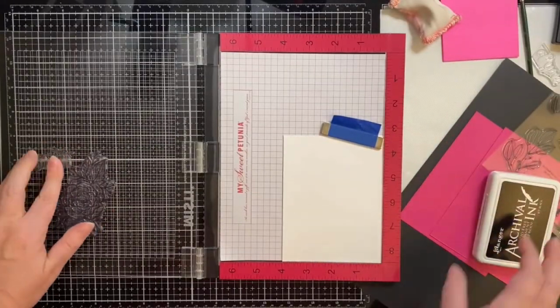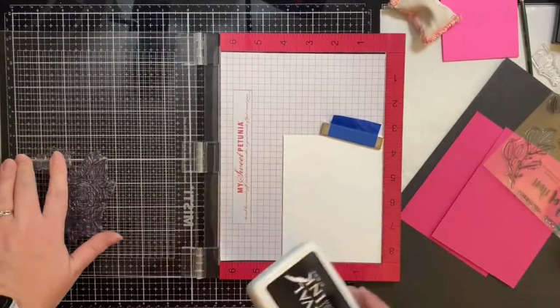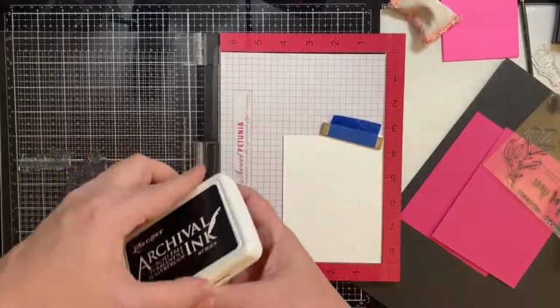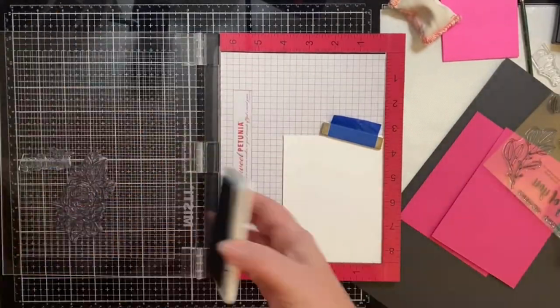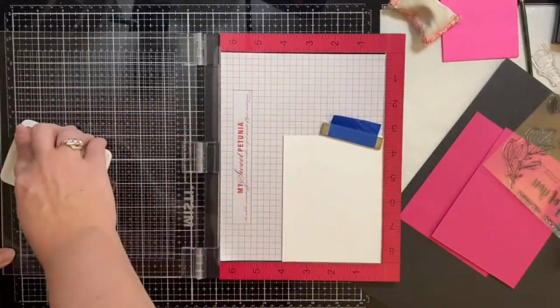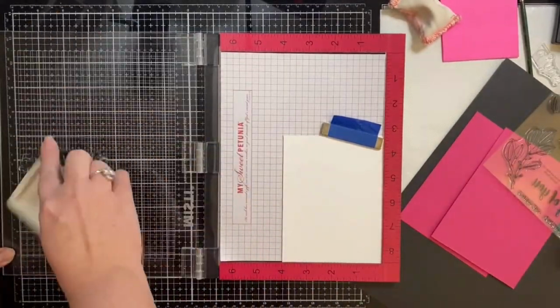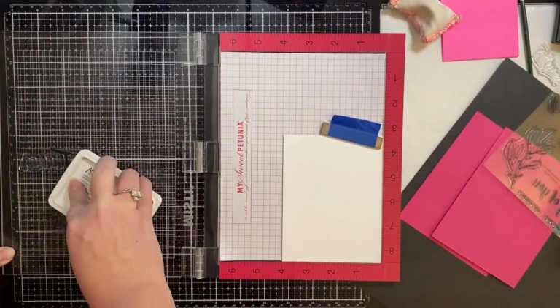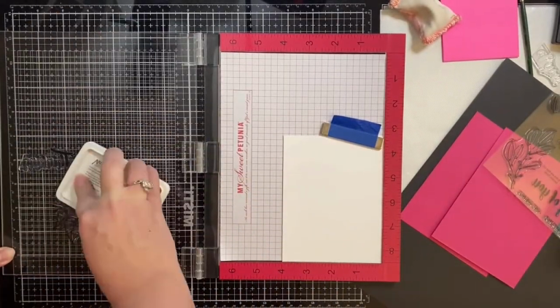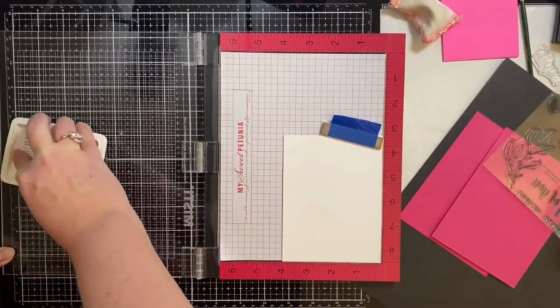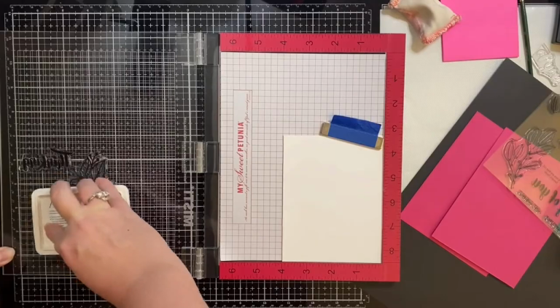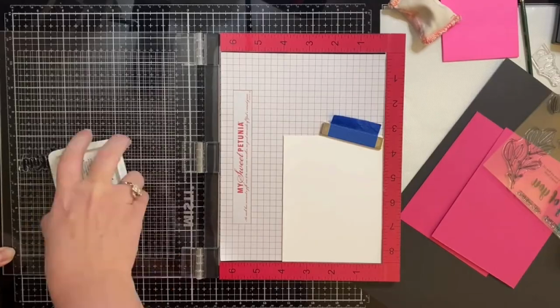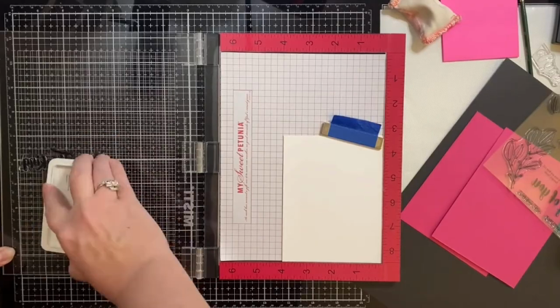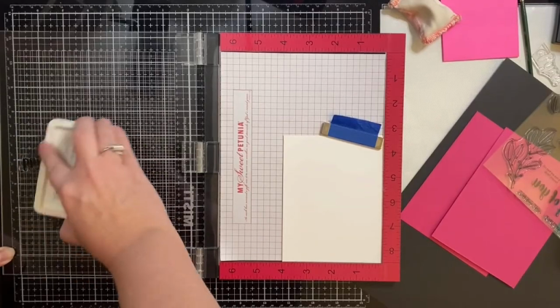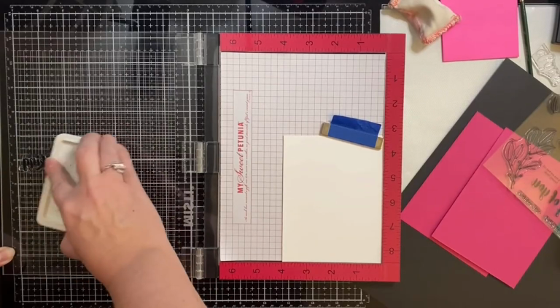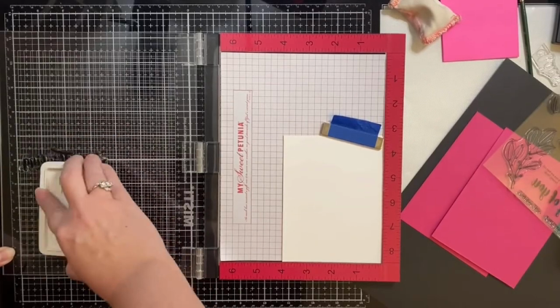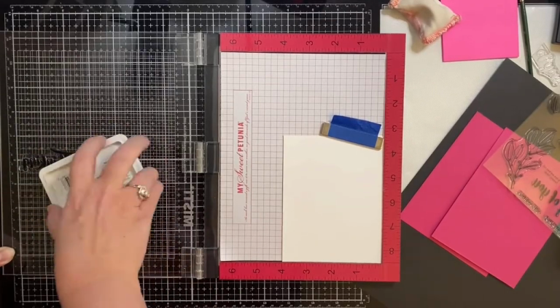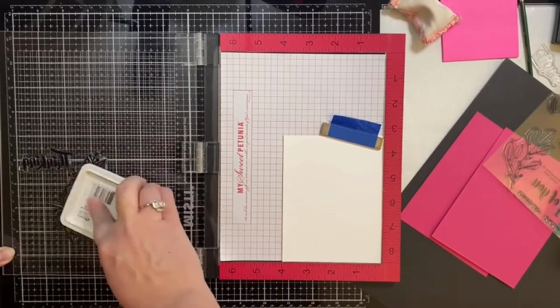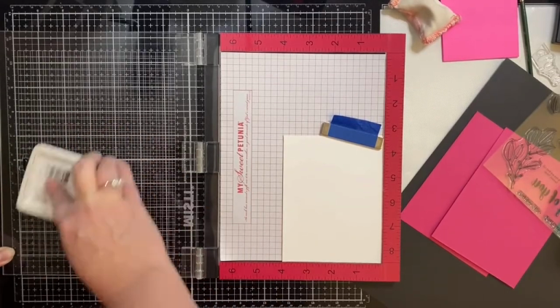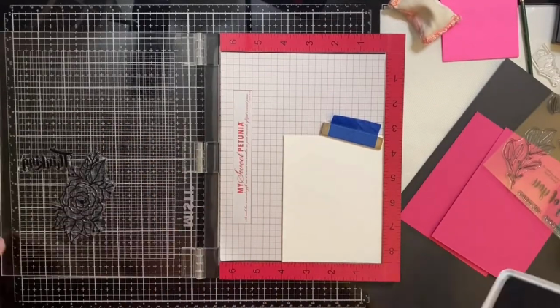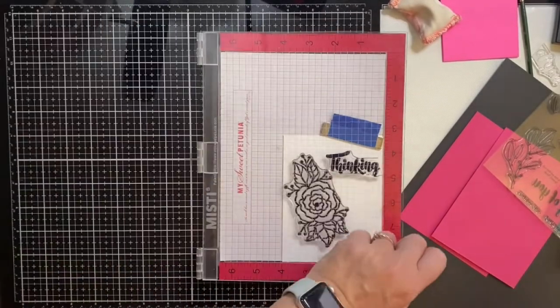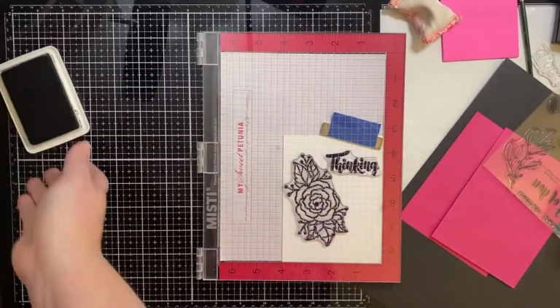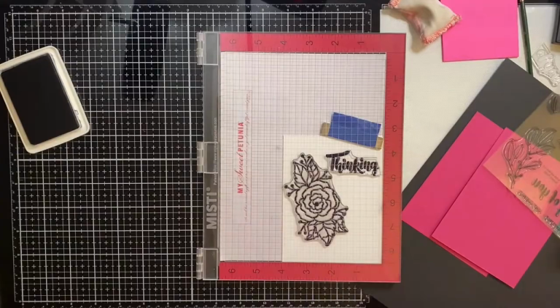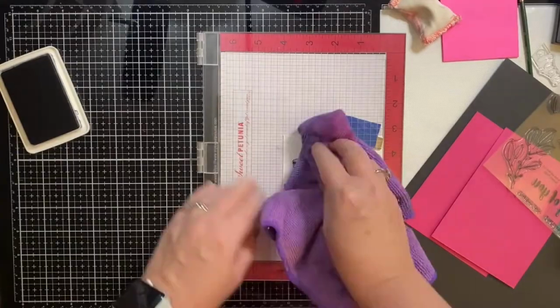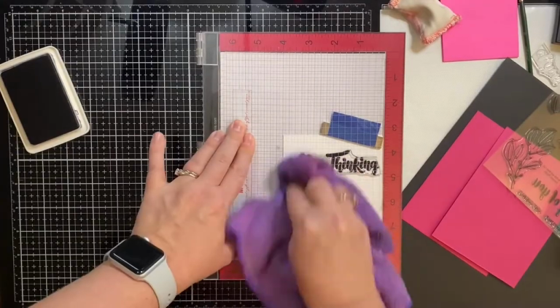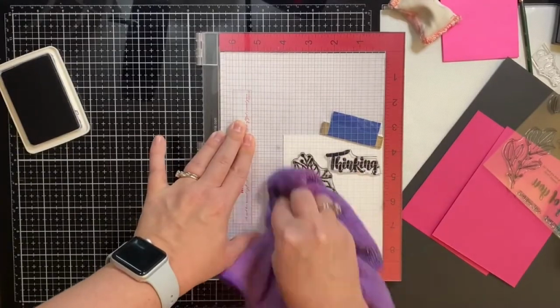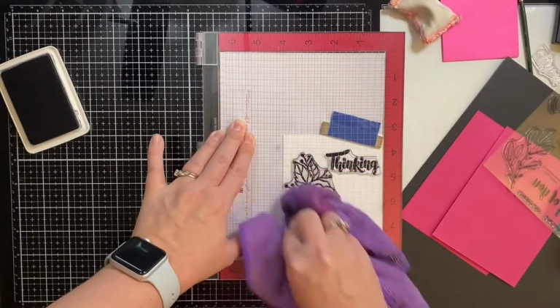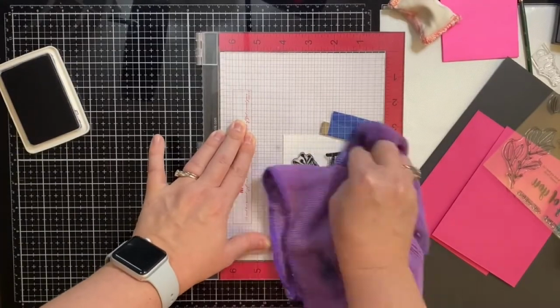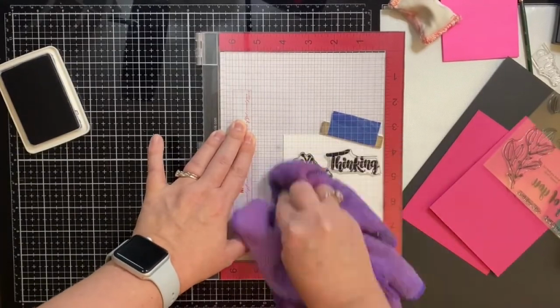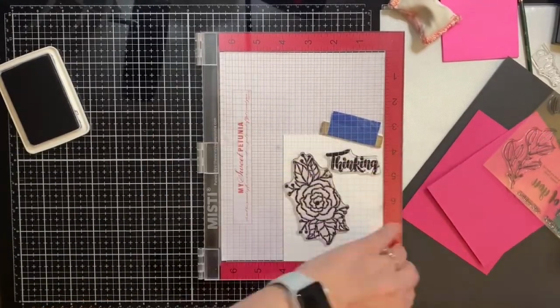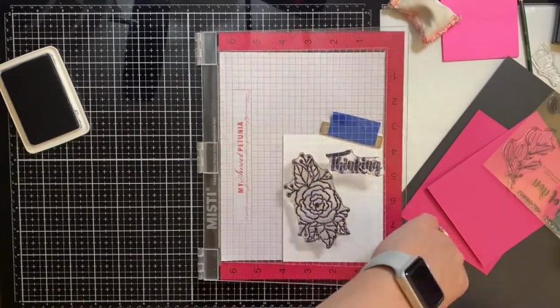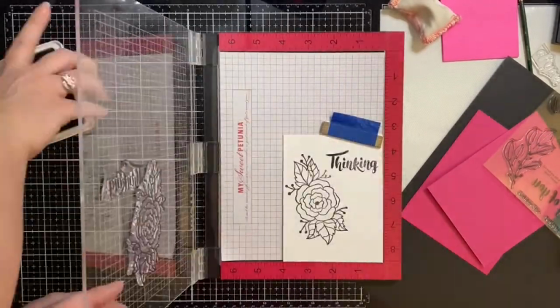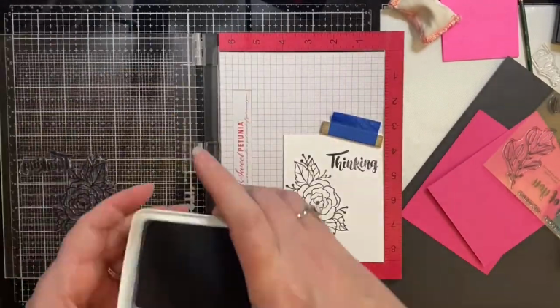Since I'm adding clear embossing powder, I like to make sure that I get a good impression with lots of ink, so I'm going over this with several coats, and I use my microfiber cloth to help press it down so that I have good coverage.